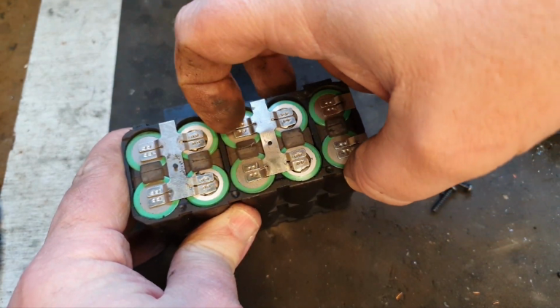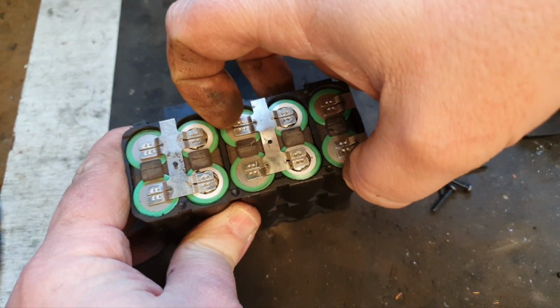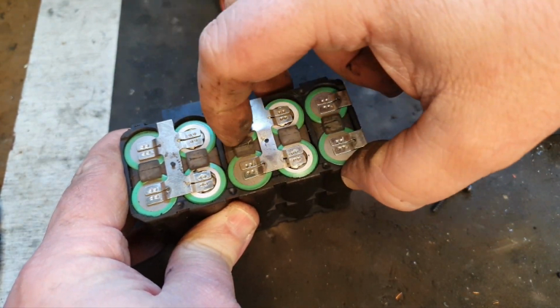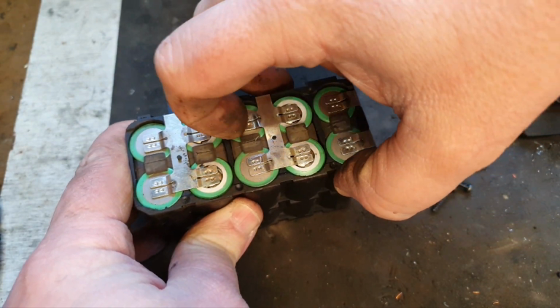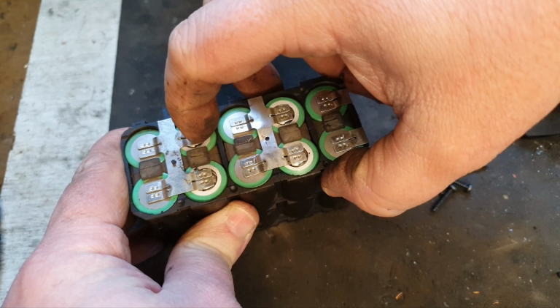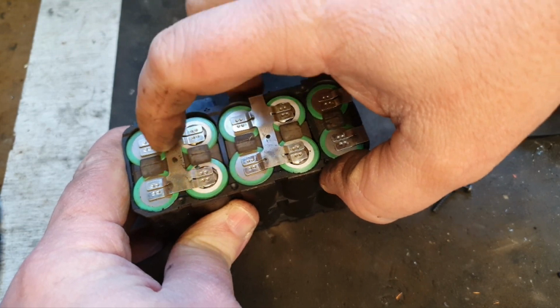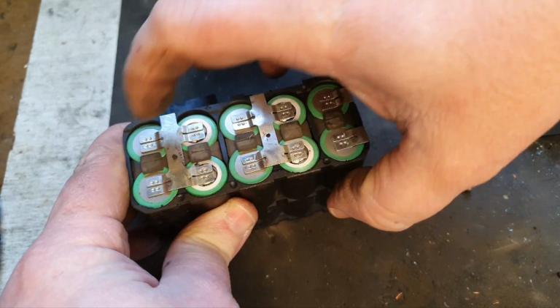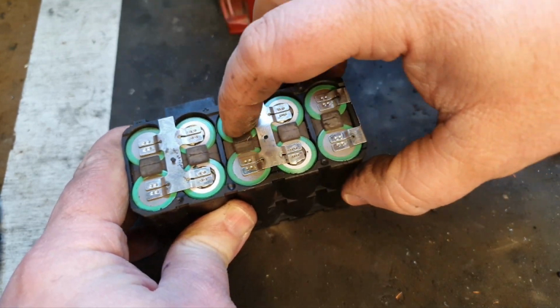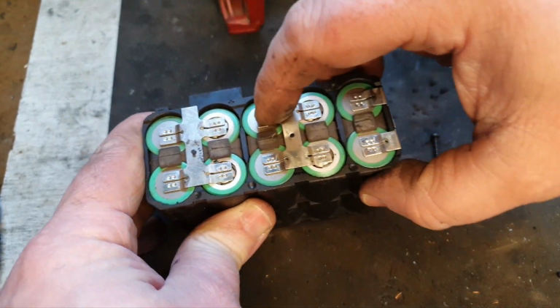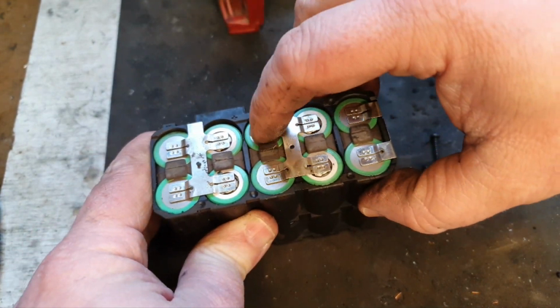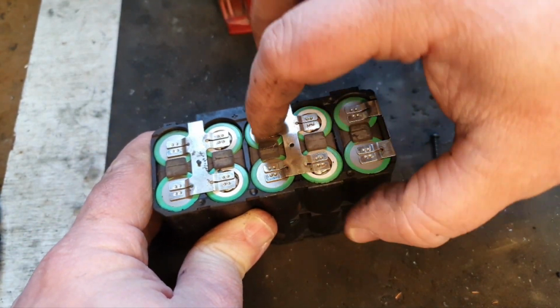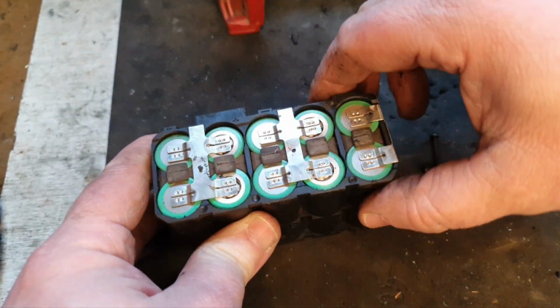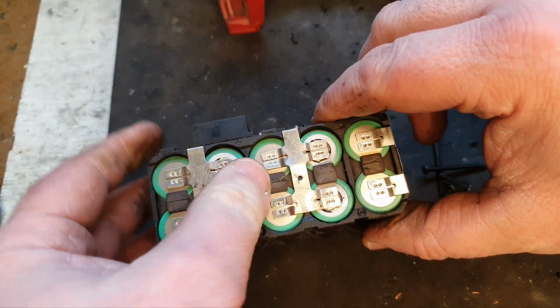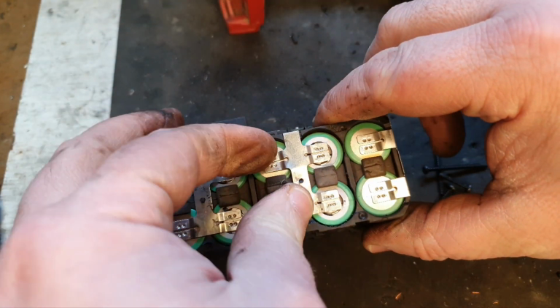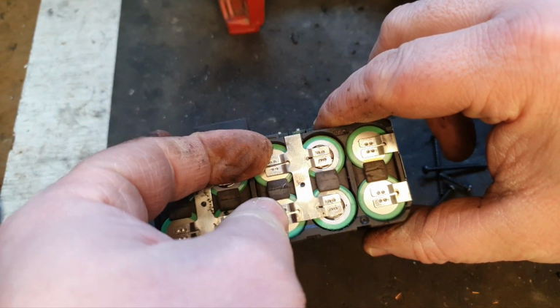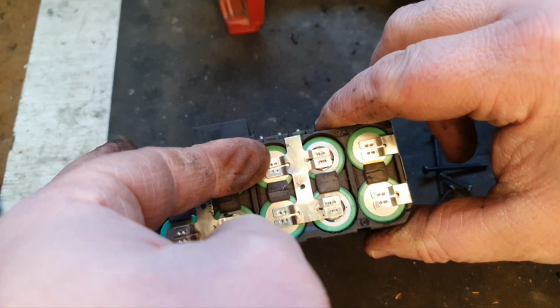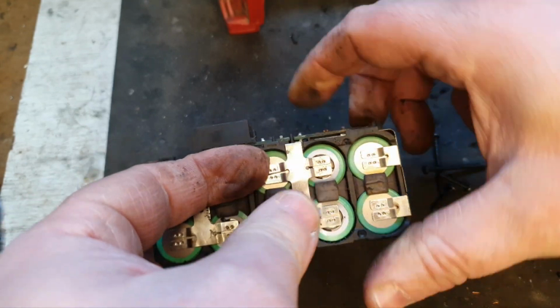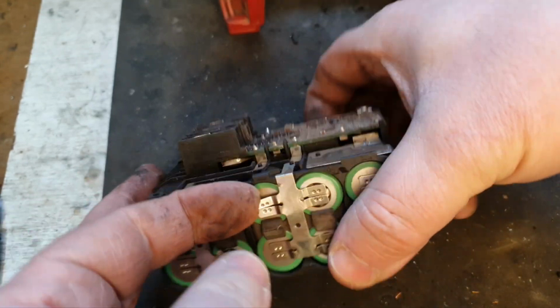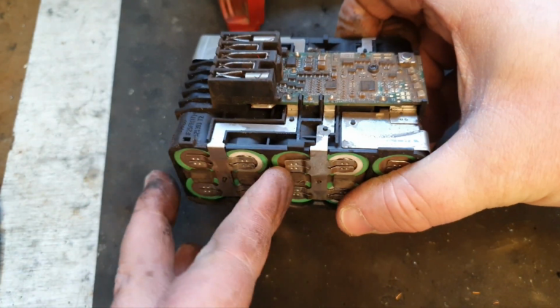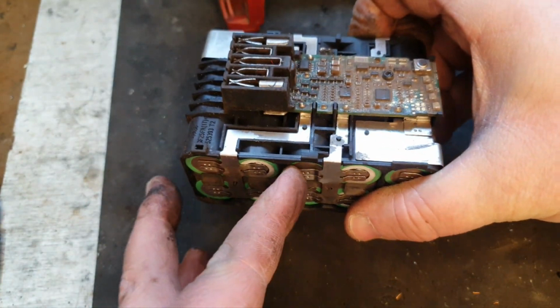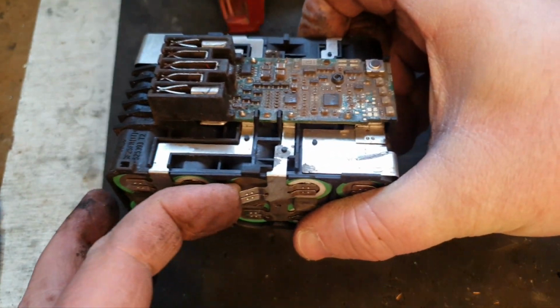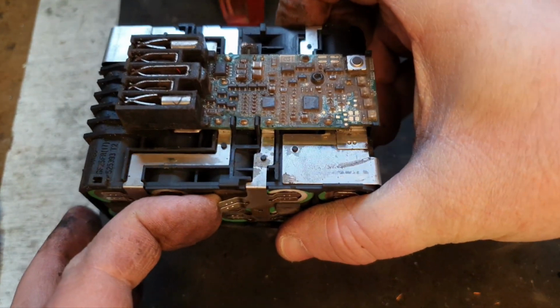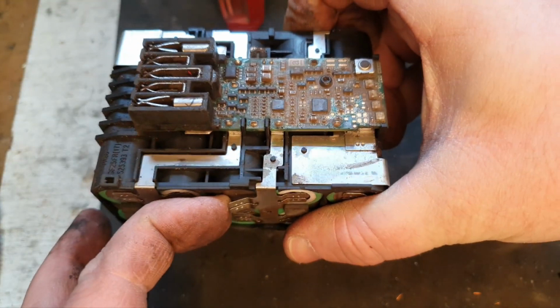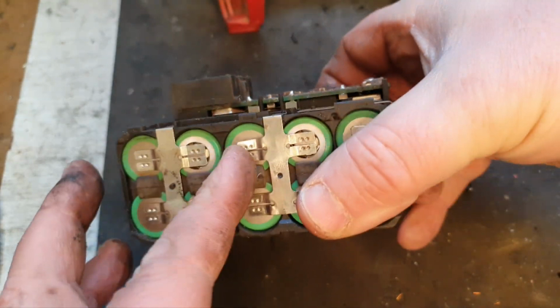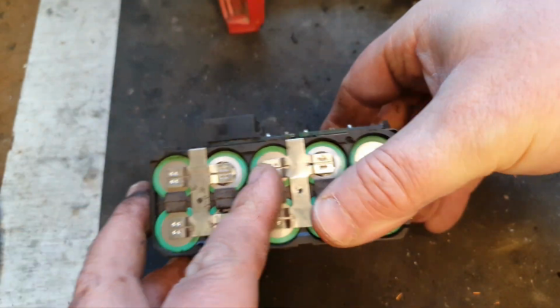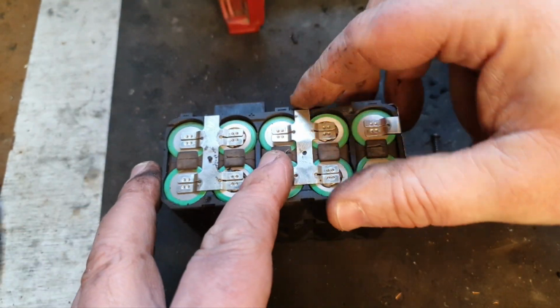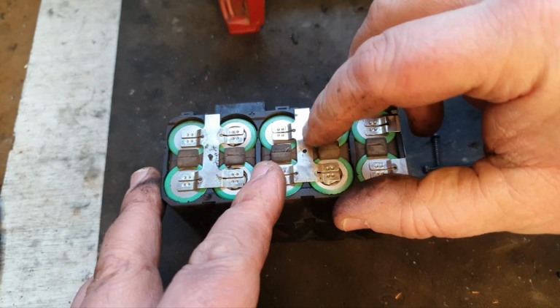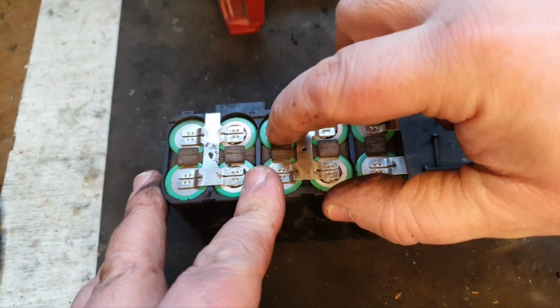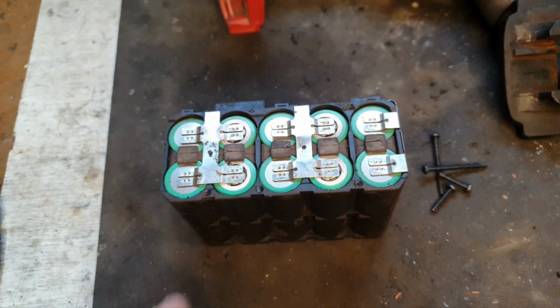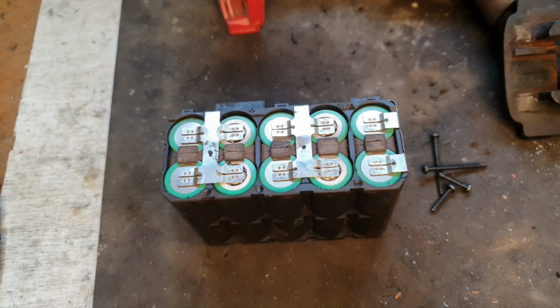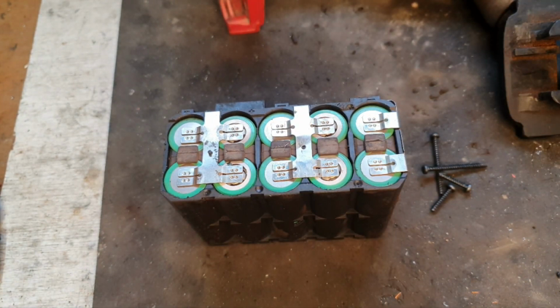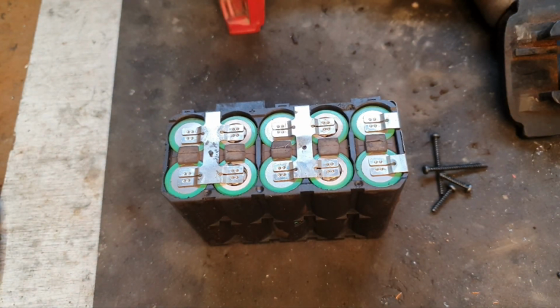Yep, there's one. The rest of them seem fine, but that's the problem — that's what's causing the issue. We have a broken connection there, you can see that. So I'm going to have to reconnect that with the spot welder, and she'll be good to go again.